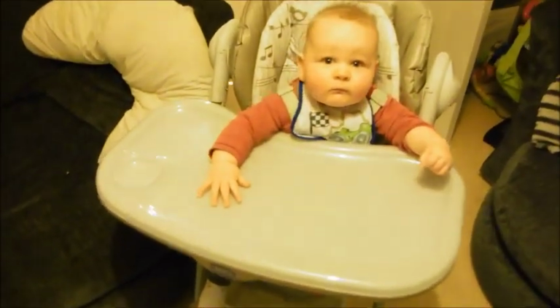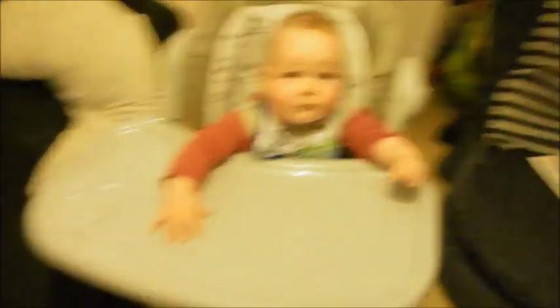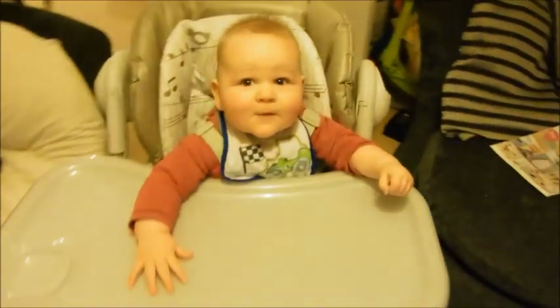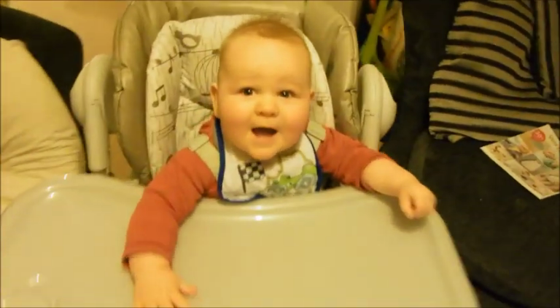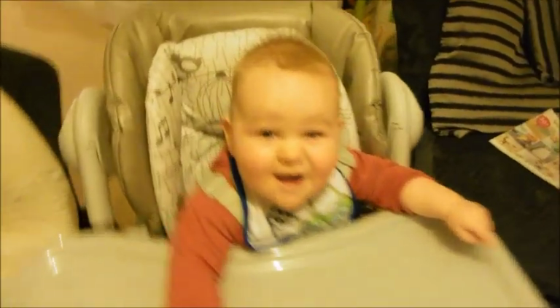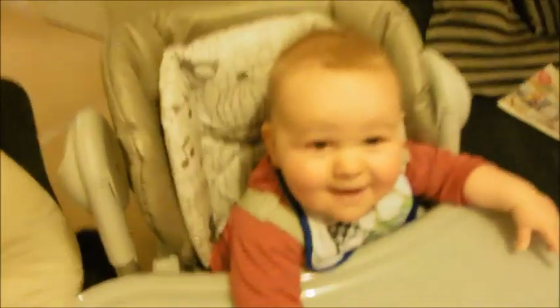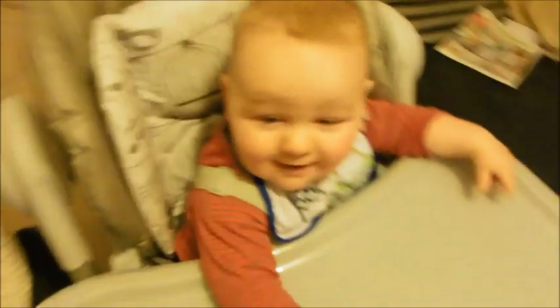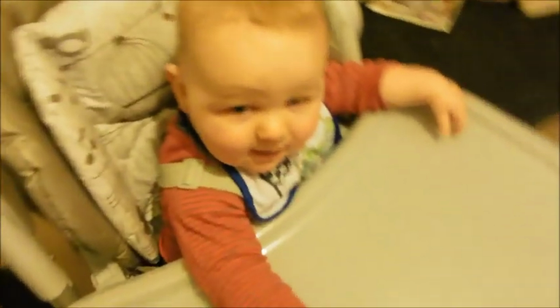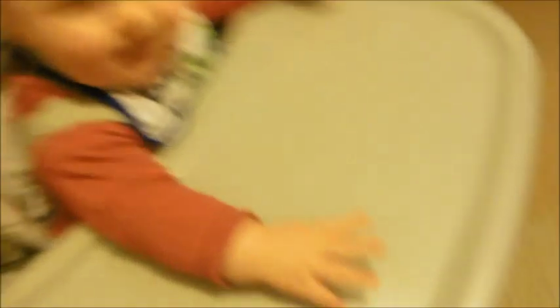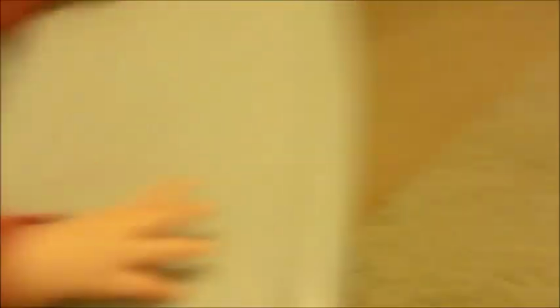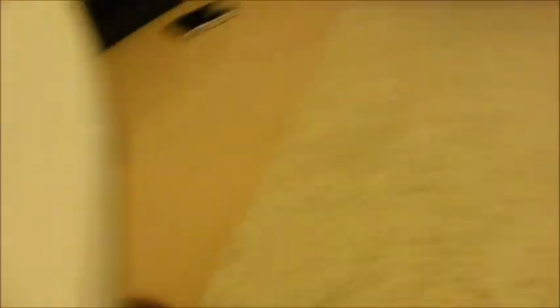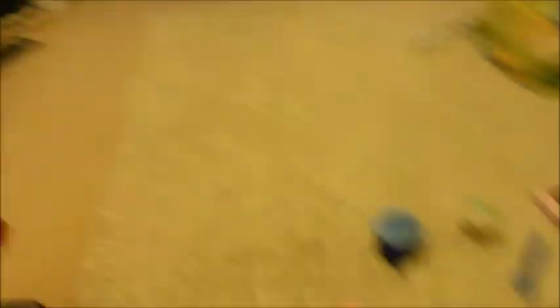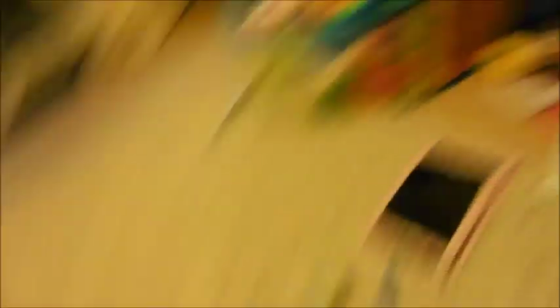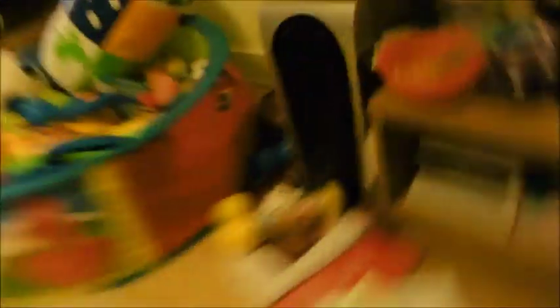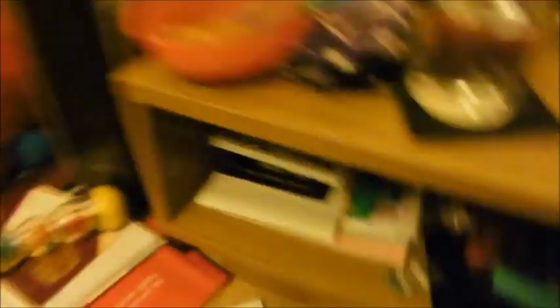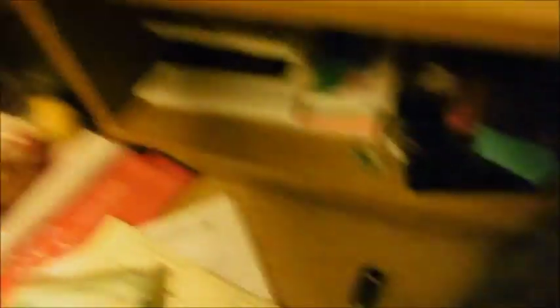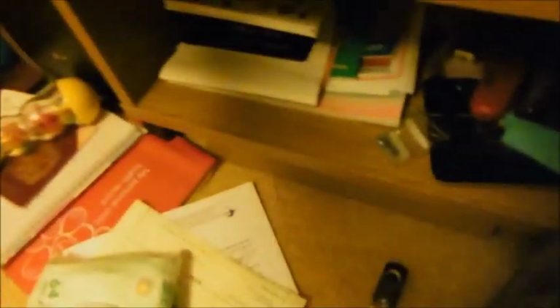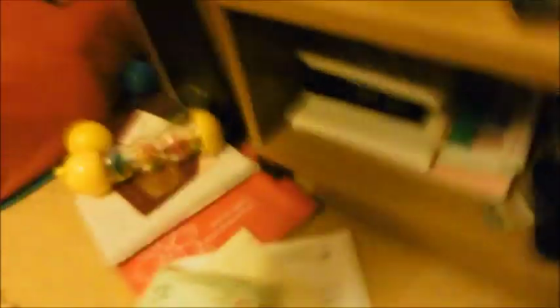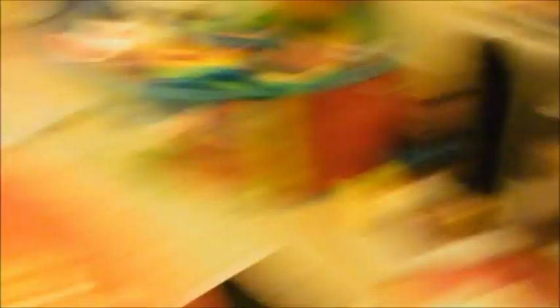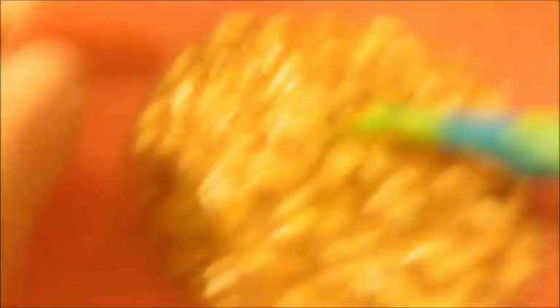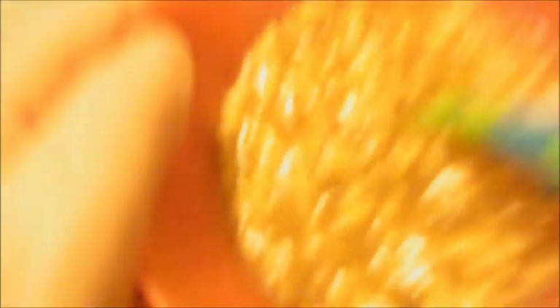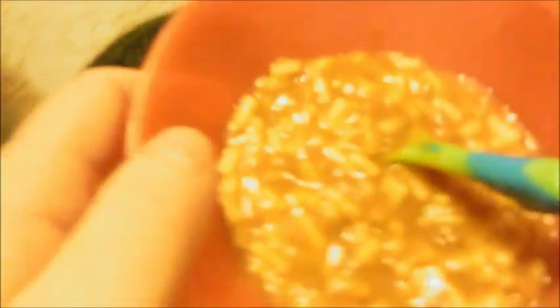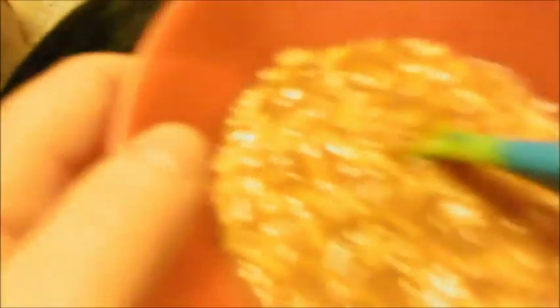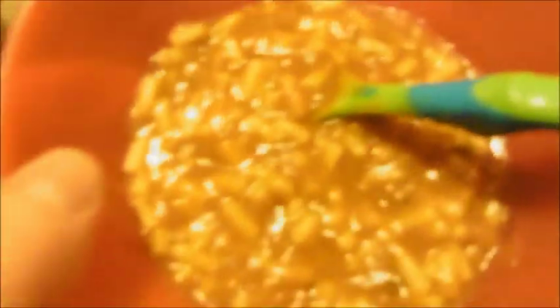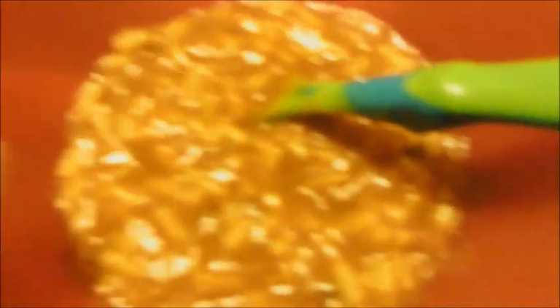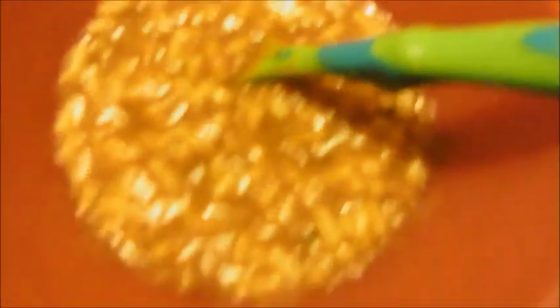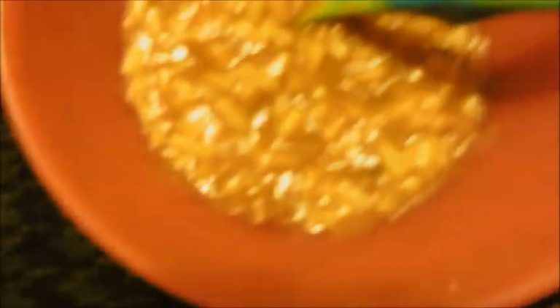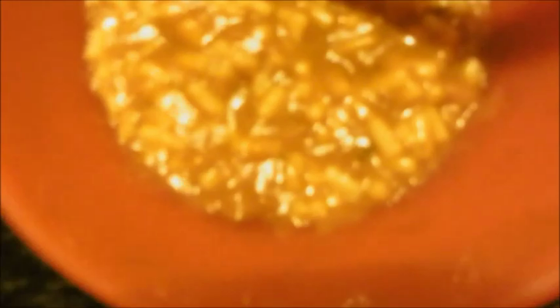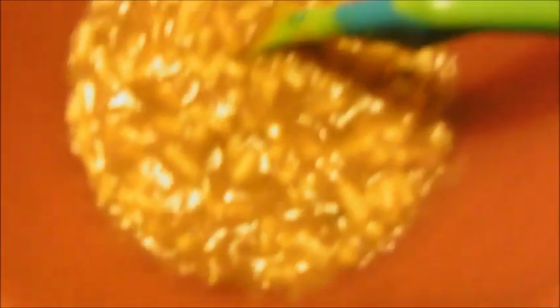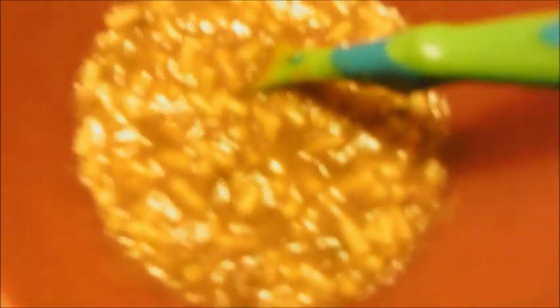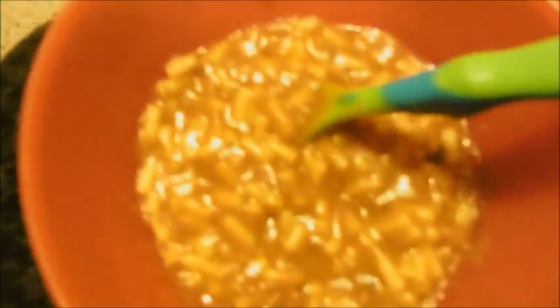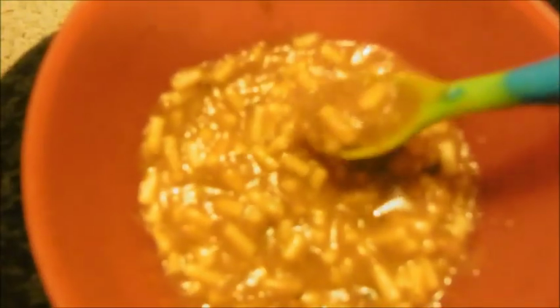Let's see what it looks like — scrummy spaghetti bolognese!